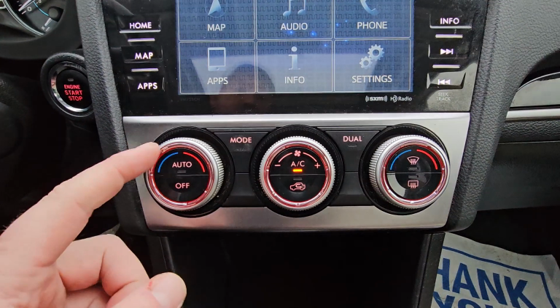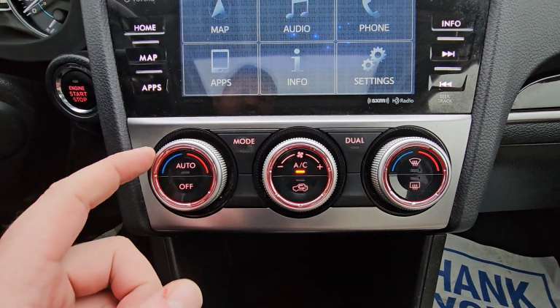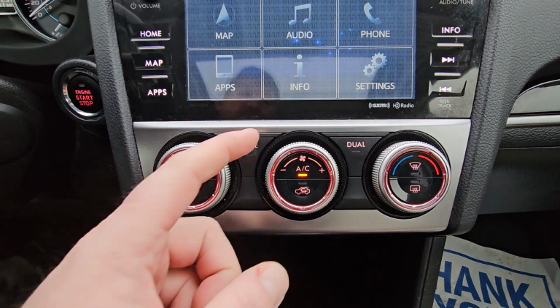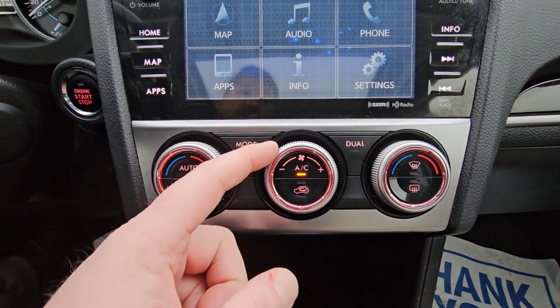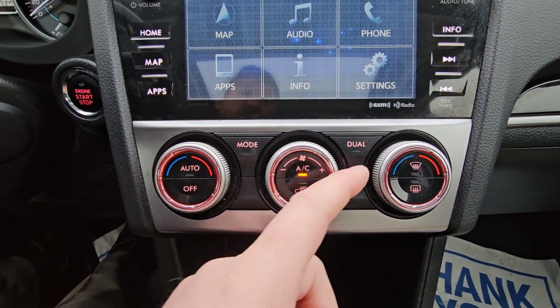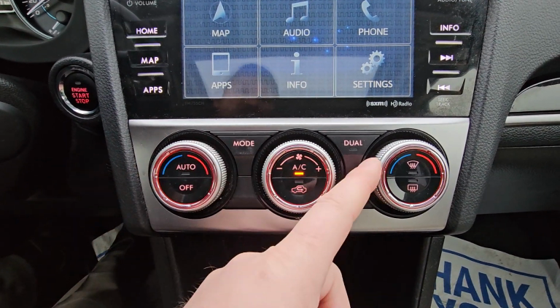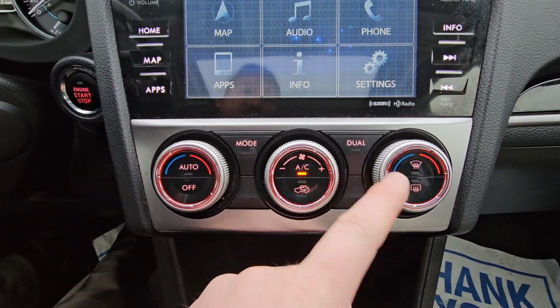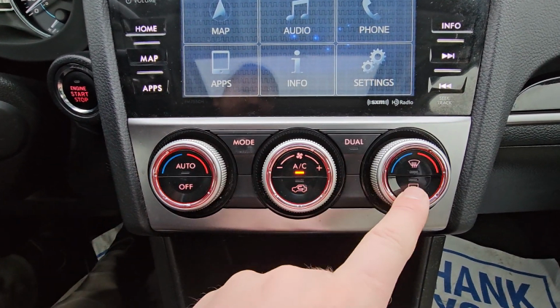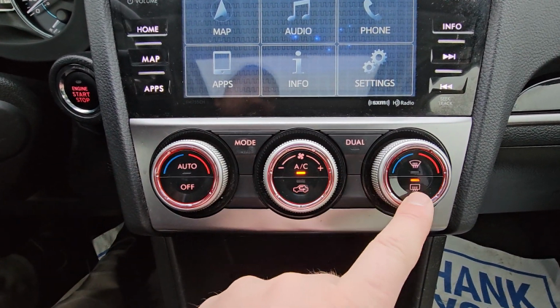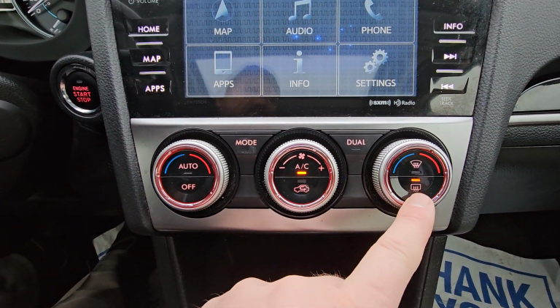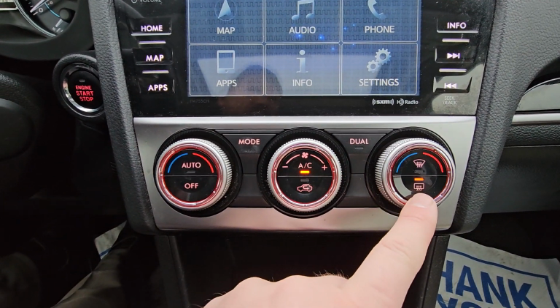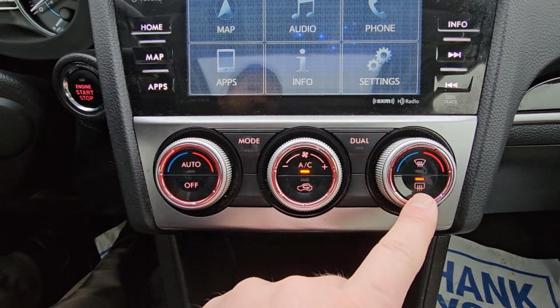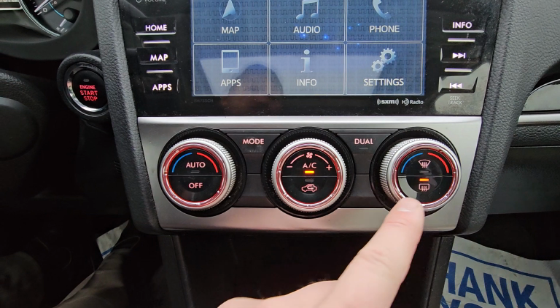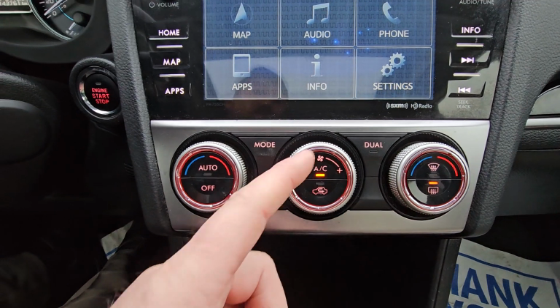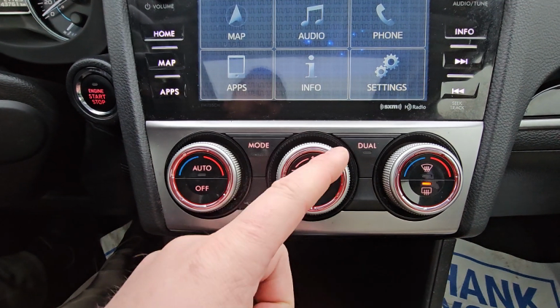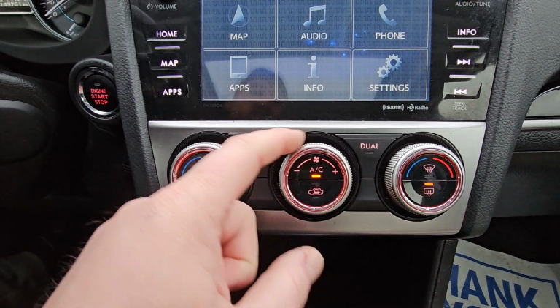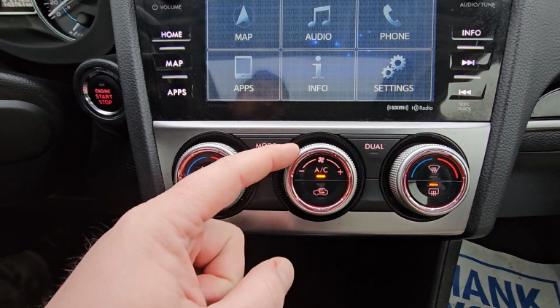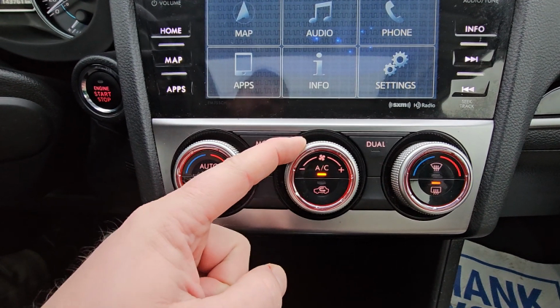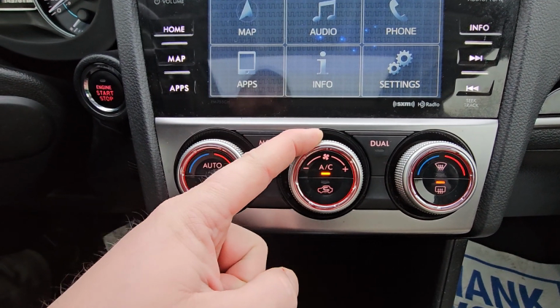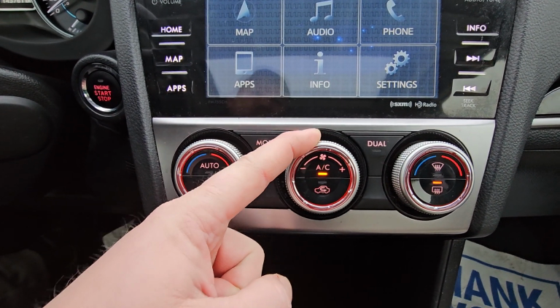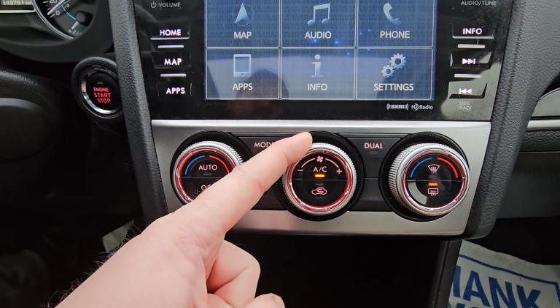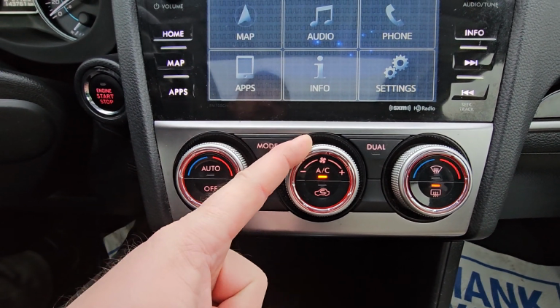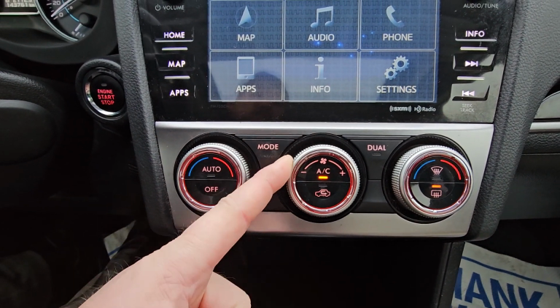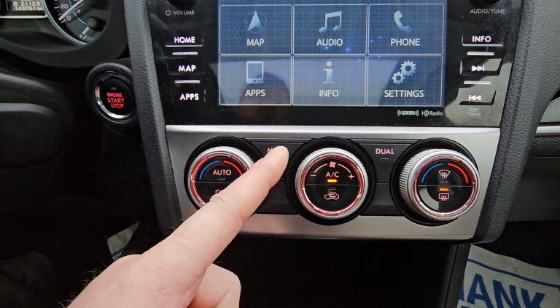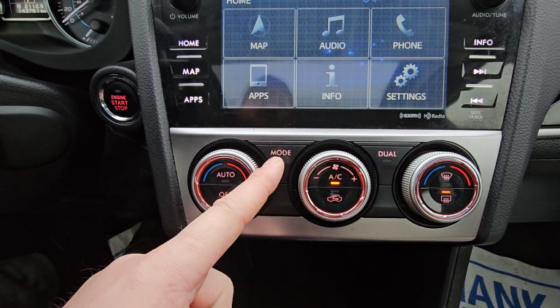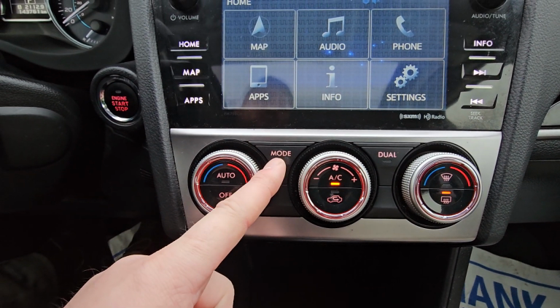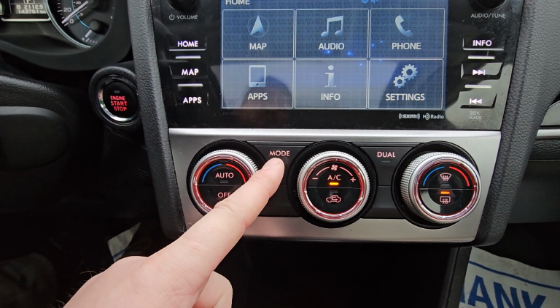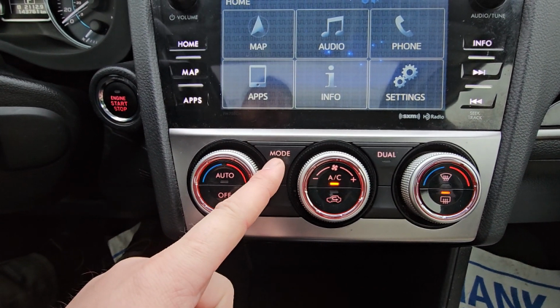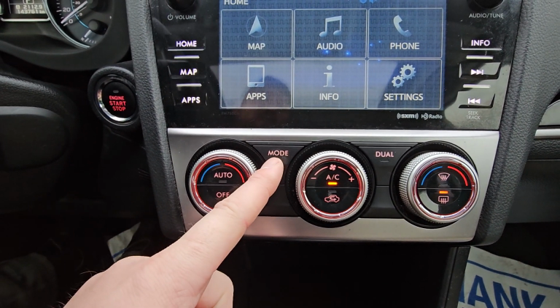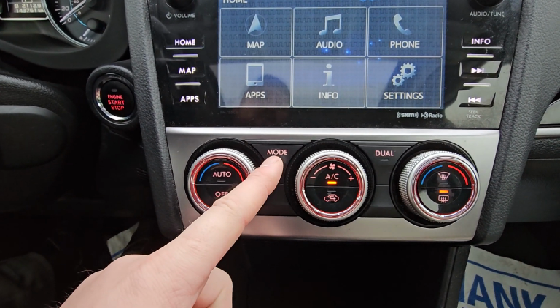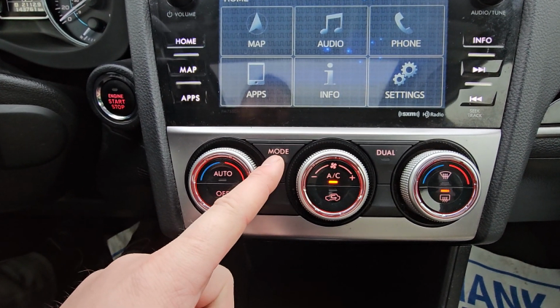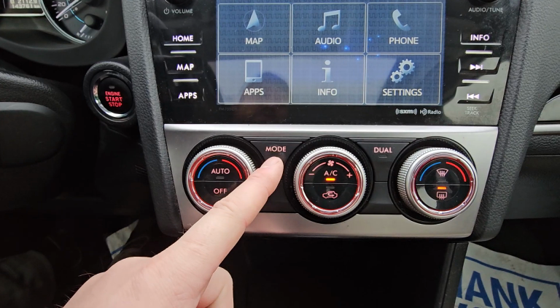Climate controls are adjusted from down here. We have driver side temperature, fan strength, passenger side temperature, heated mirrors and rear window defroster. The mode button changes where the airflow is being directed.